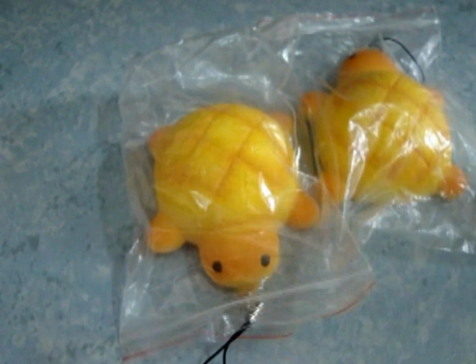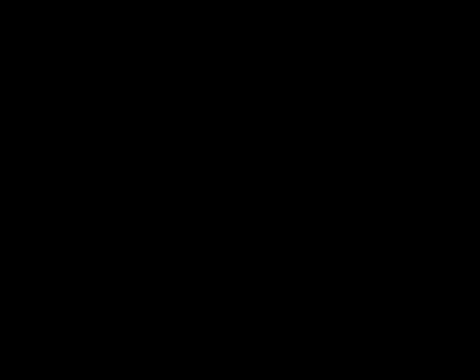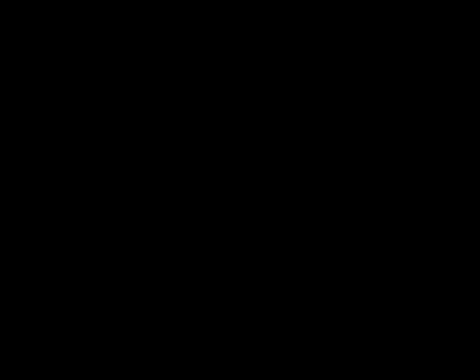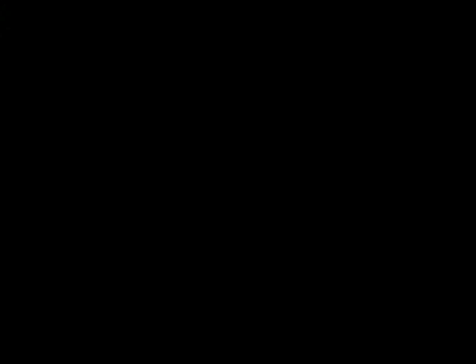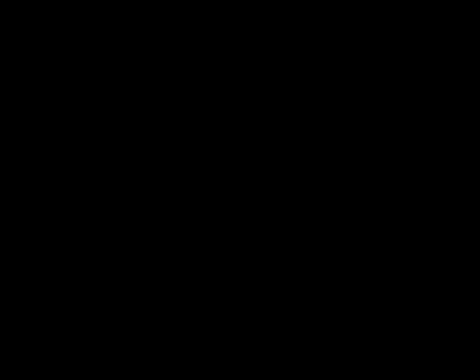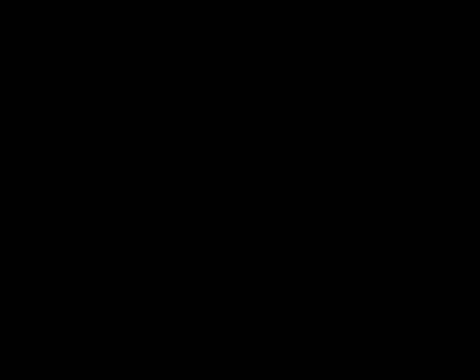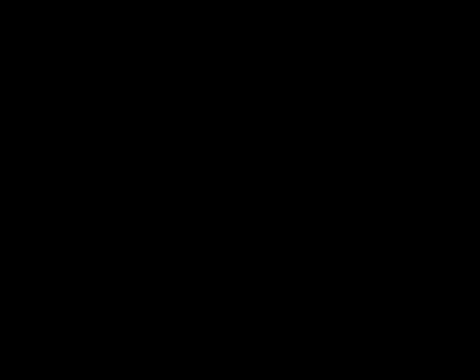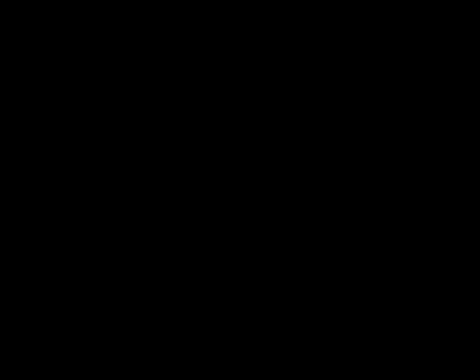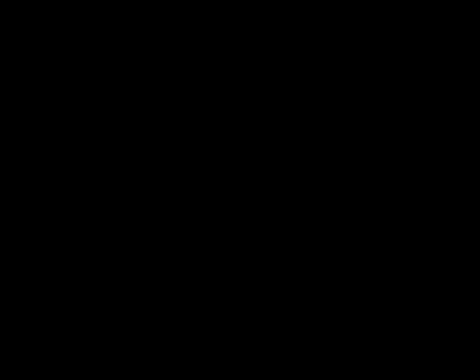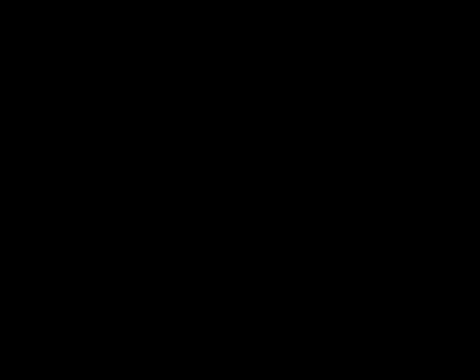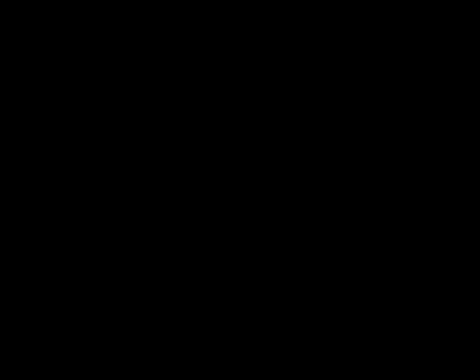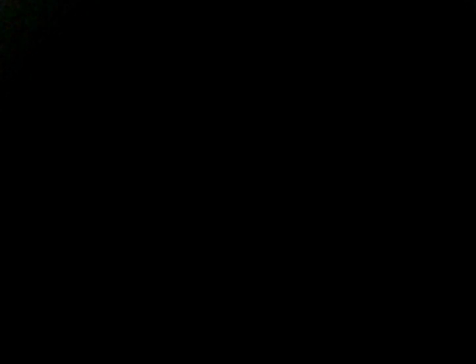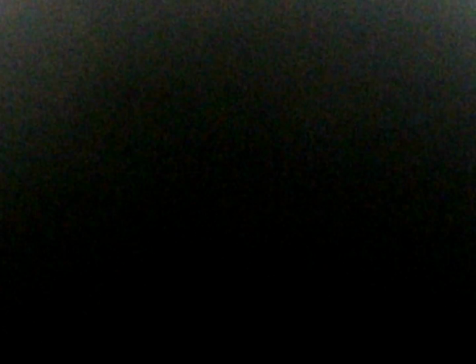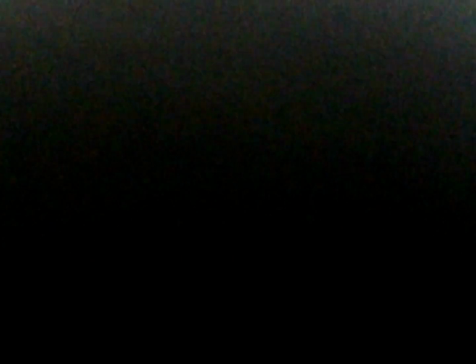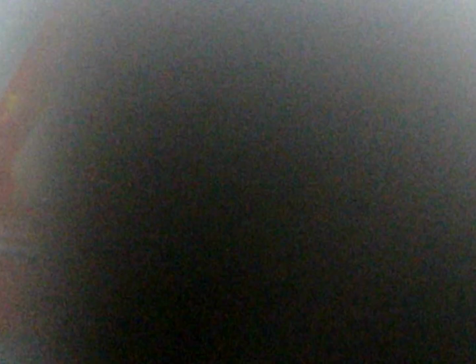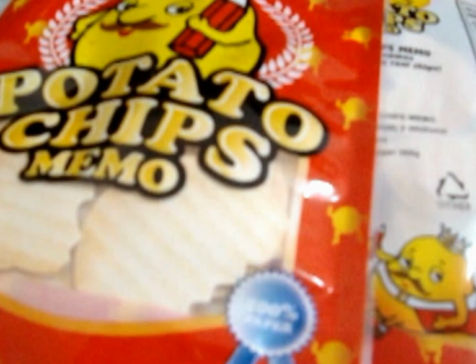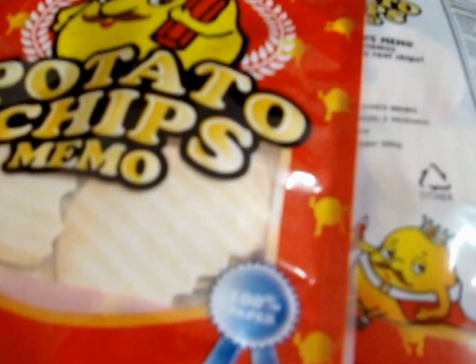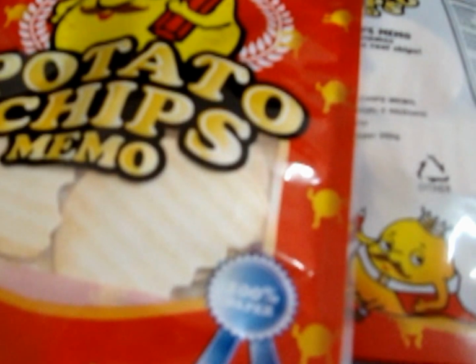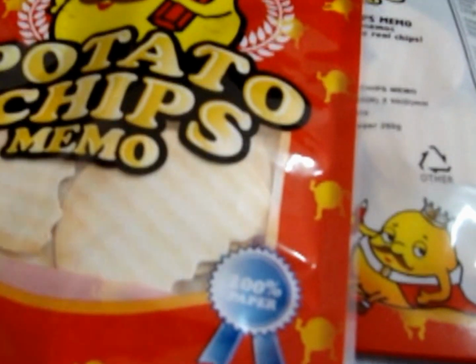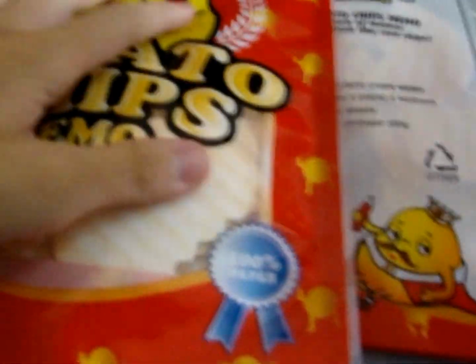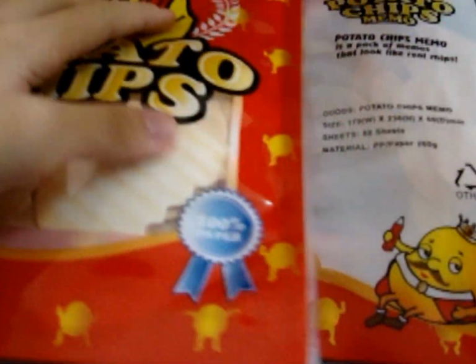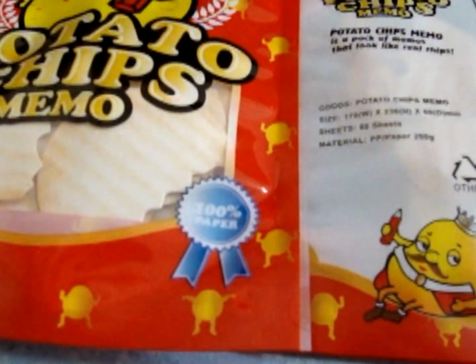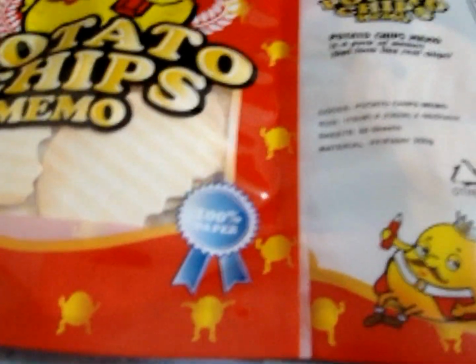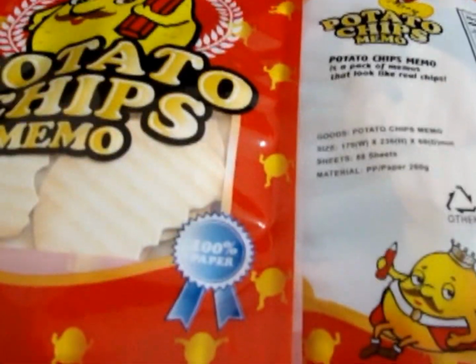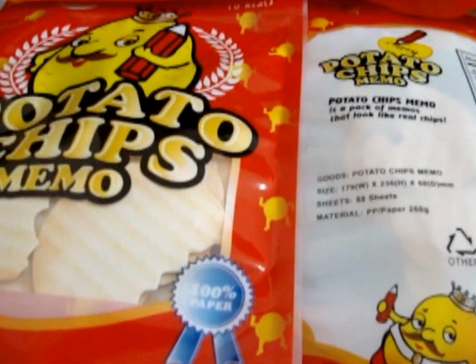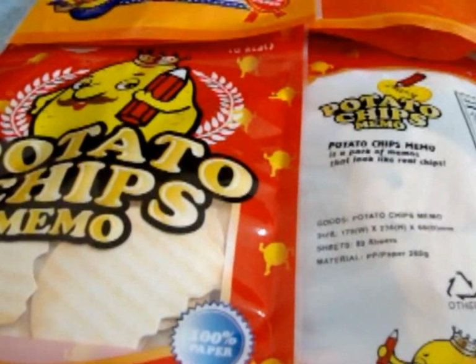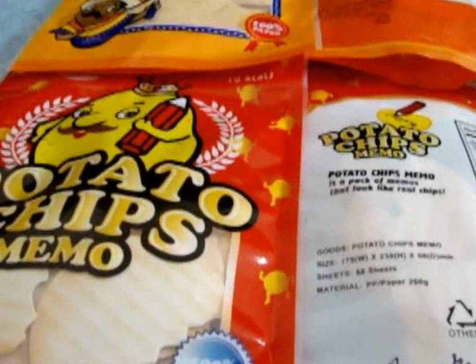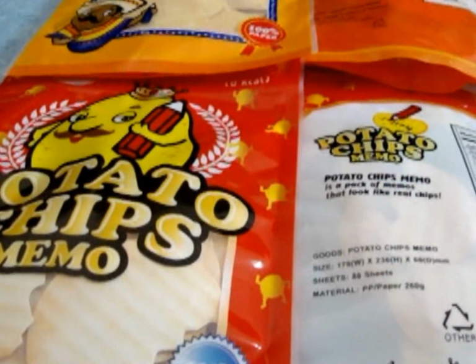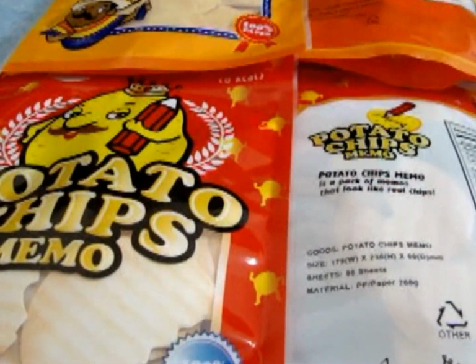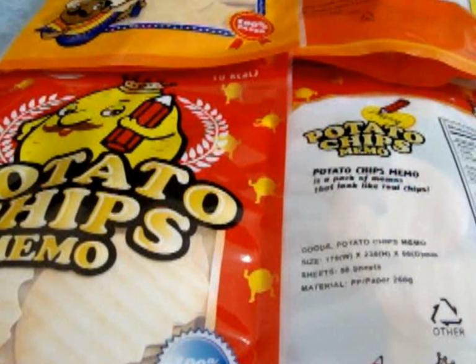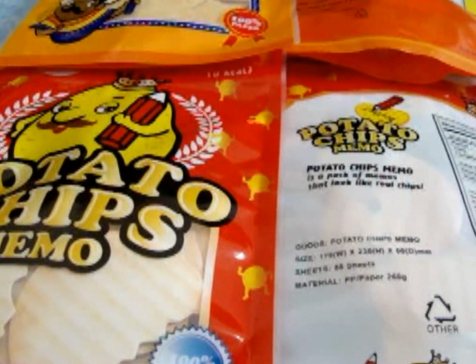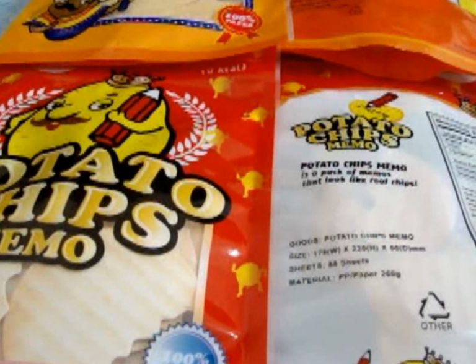Next I have the memo paper — it's super cute! Here's how the memo paper looks like.